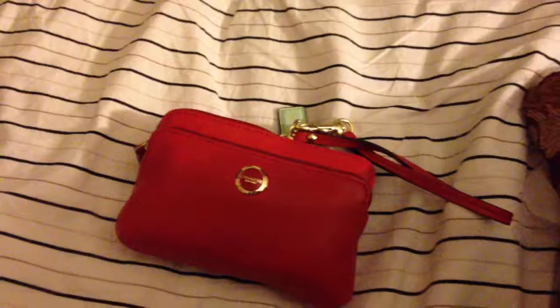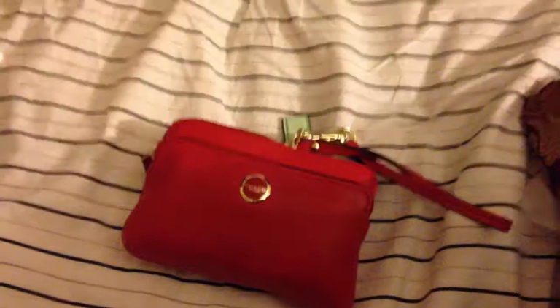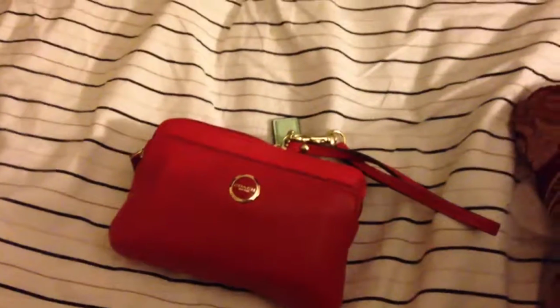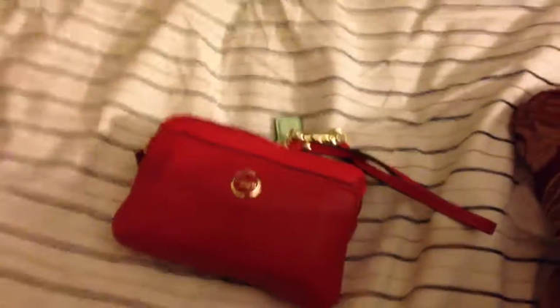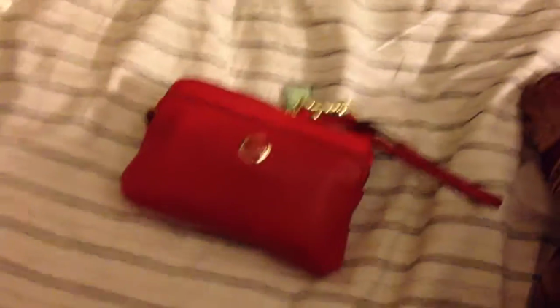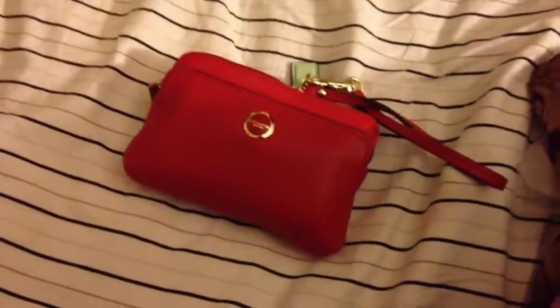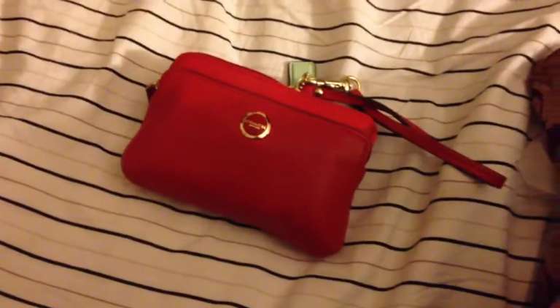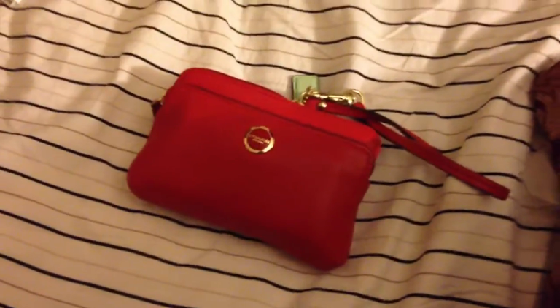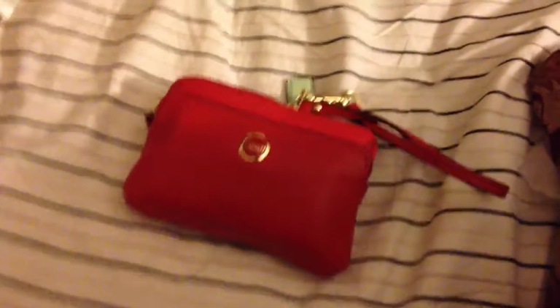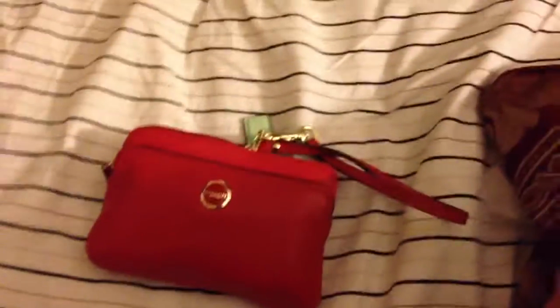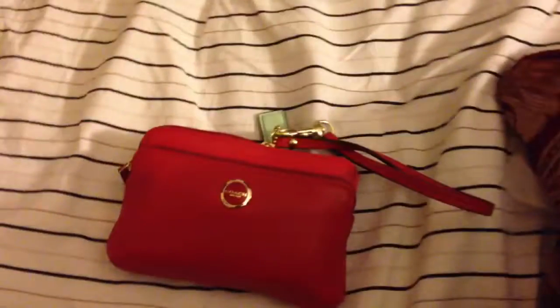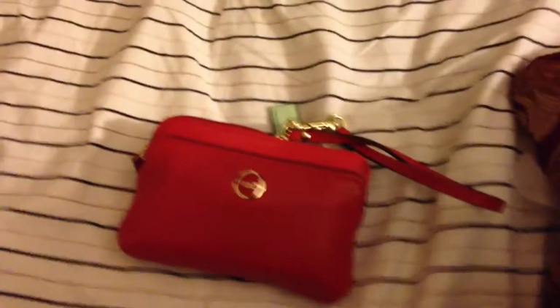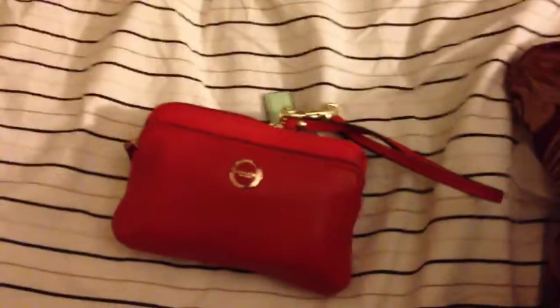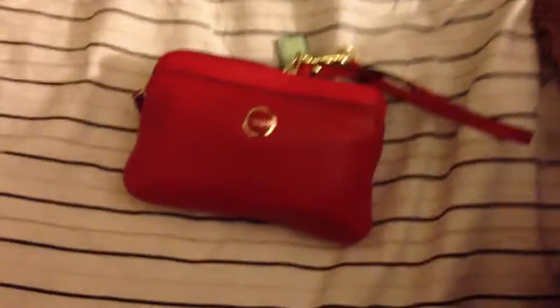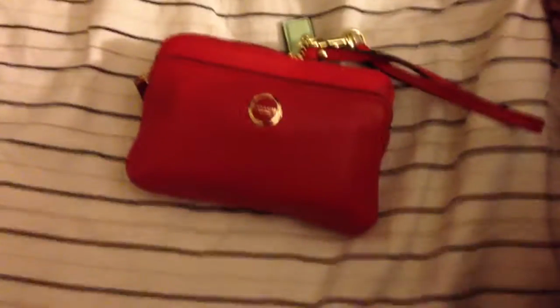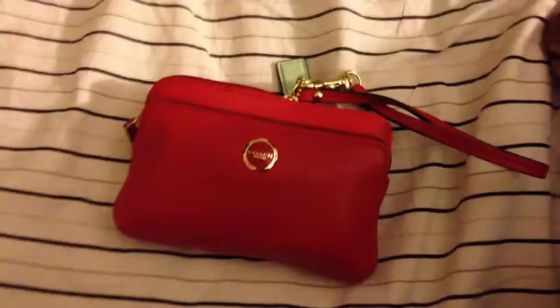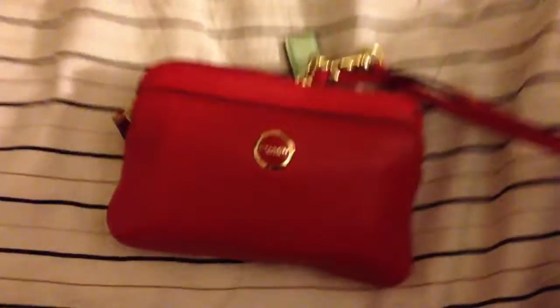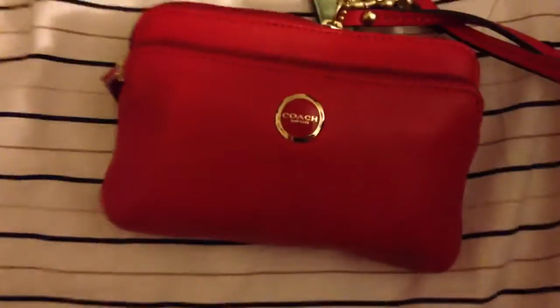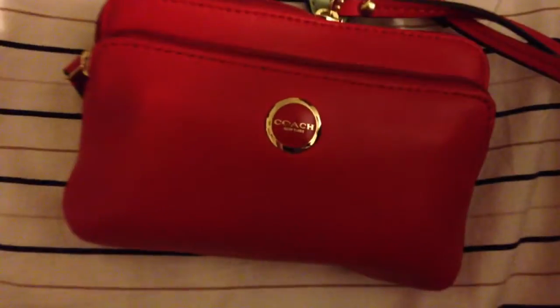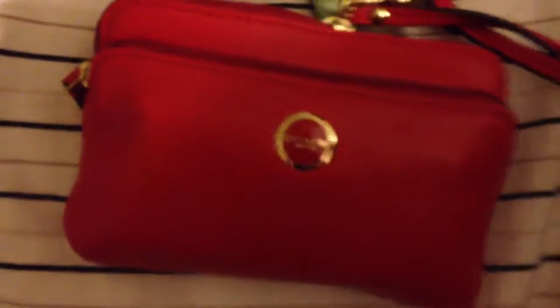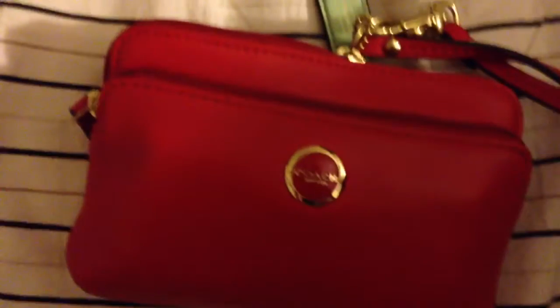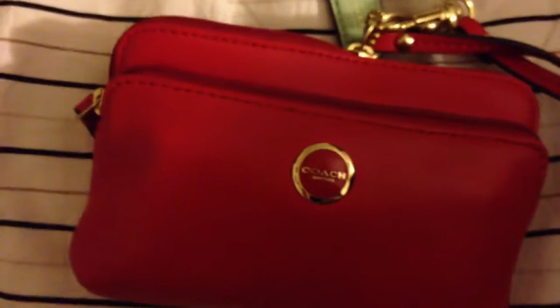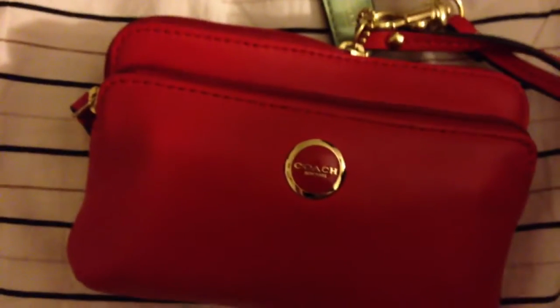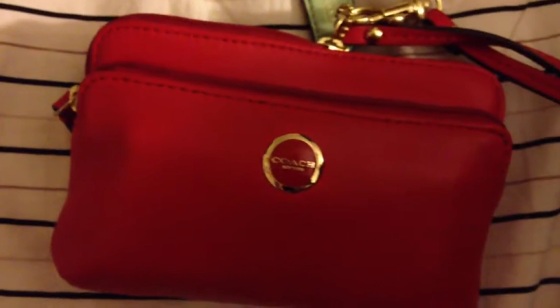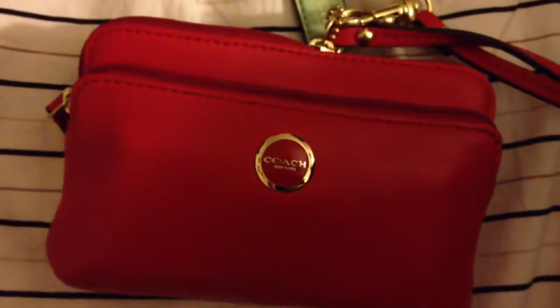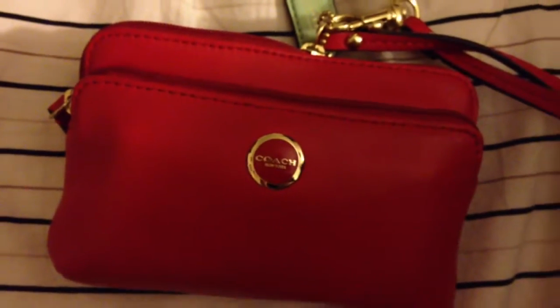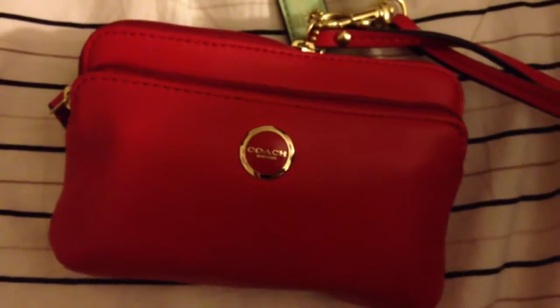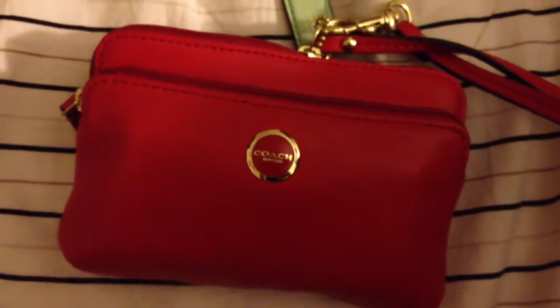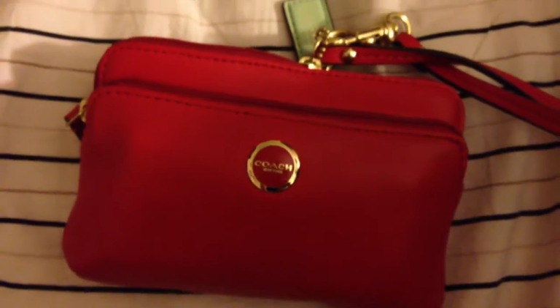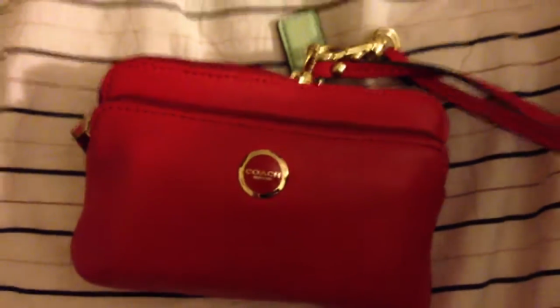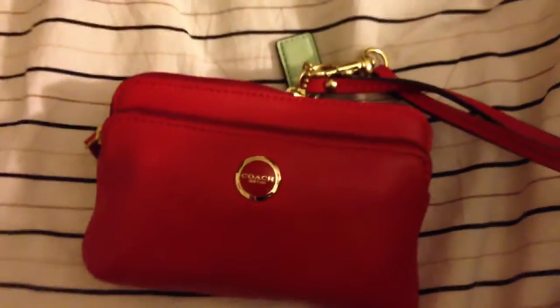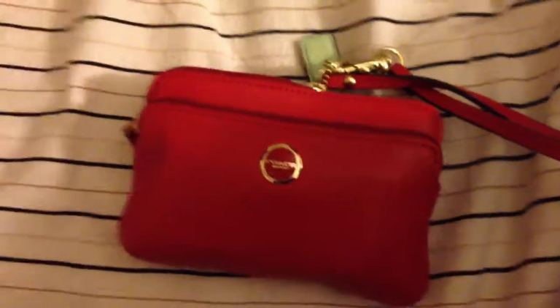Hey guys, so I'm going out tonight. I'm using my Coach Clutch from the Legacy leather collection.